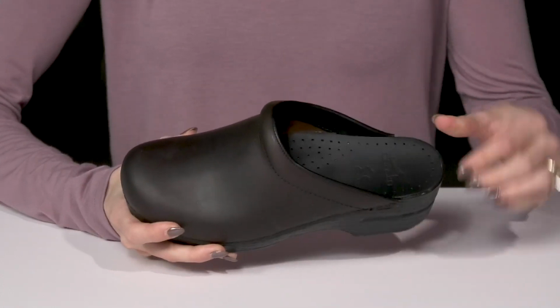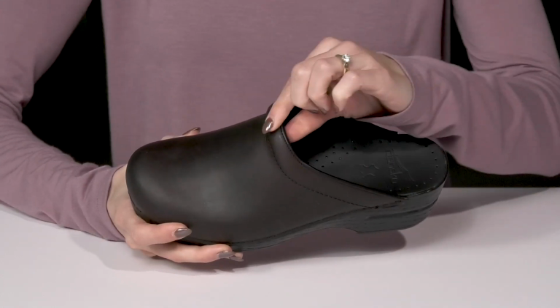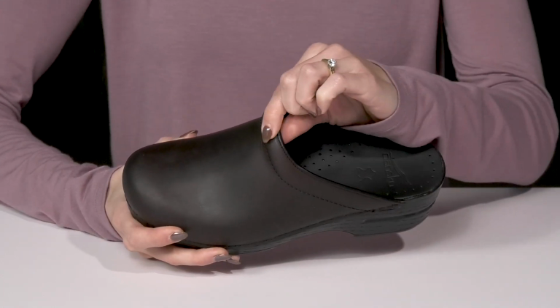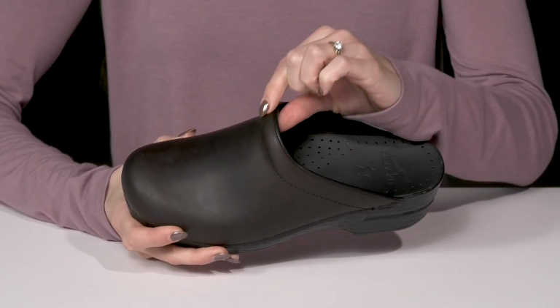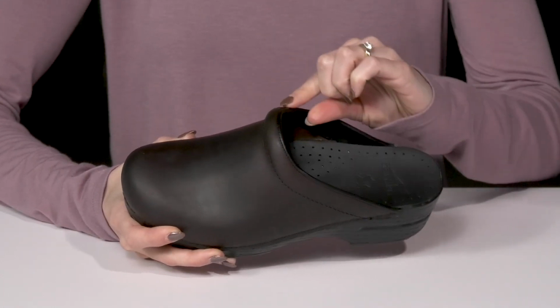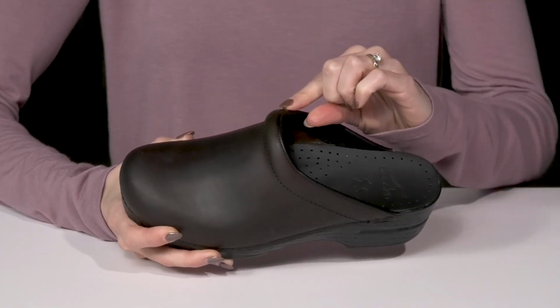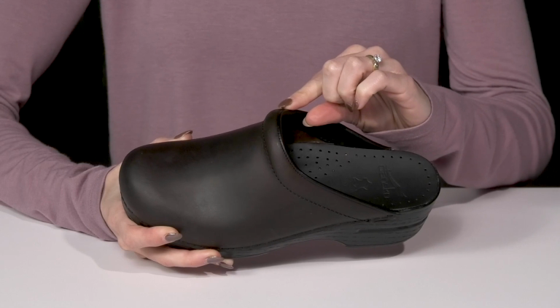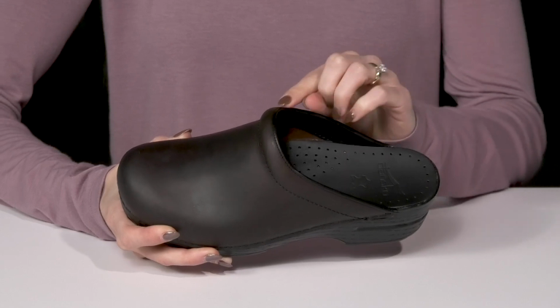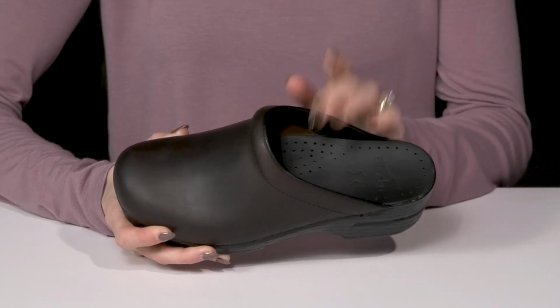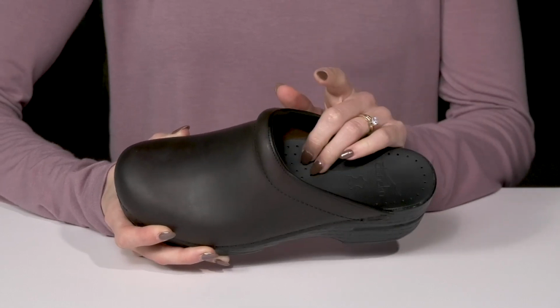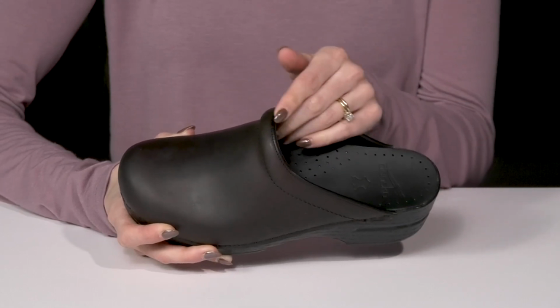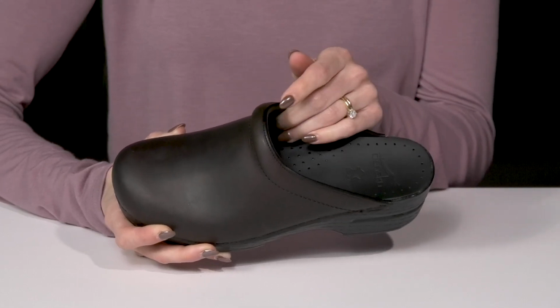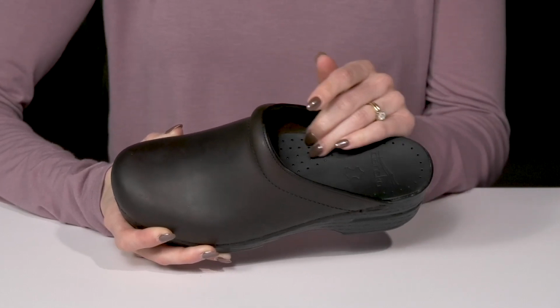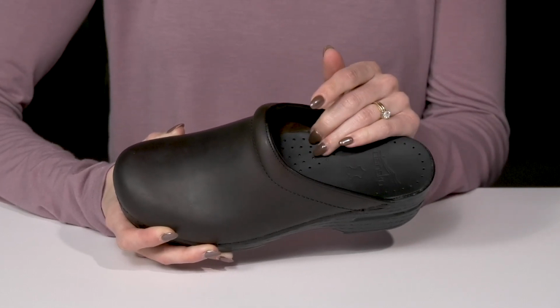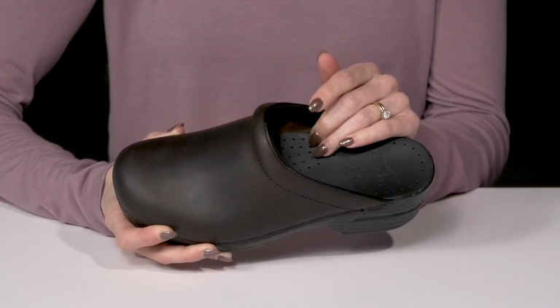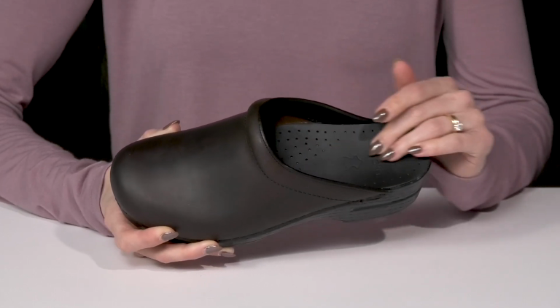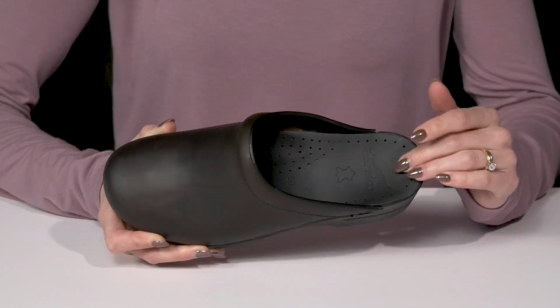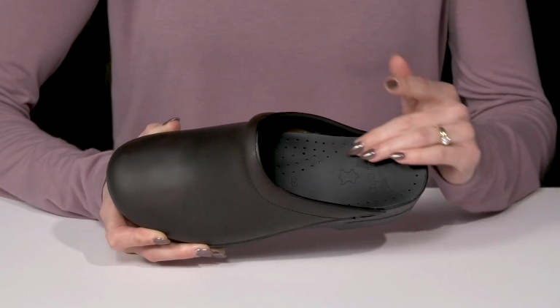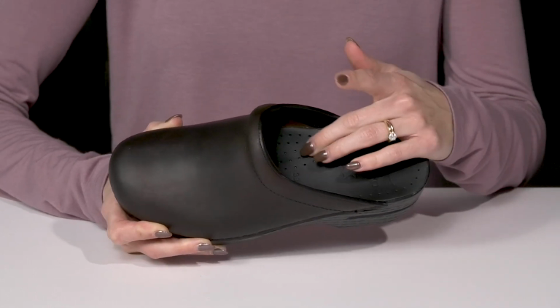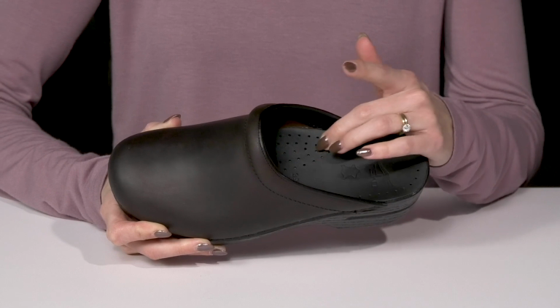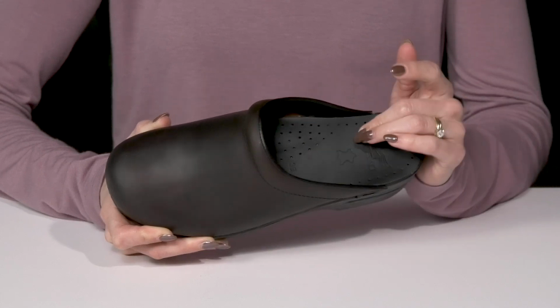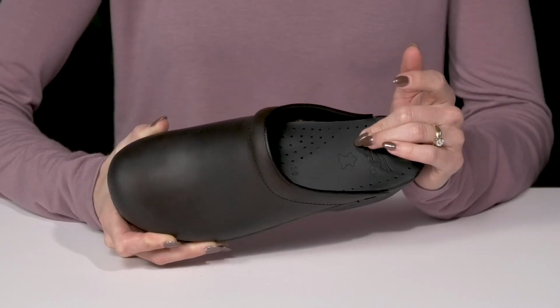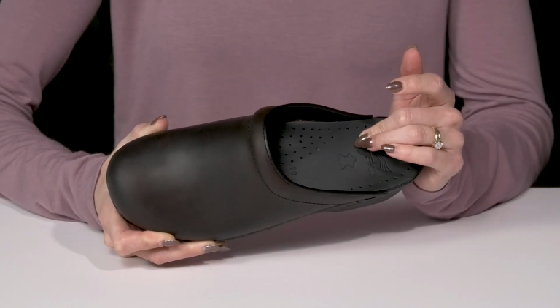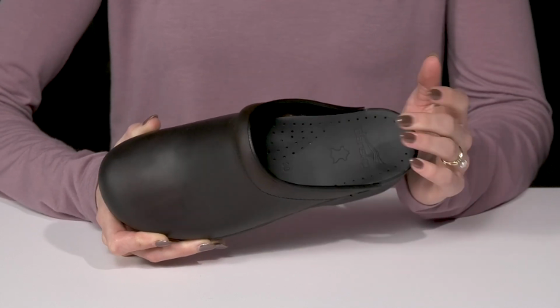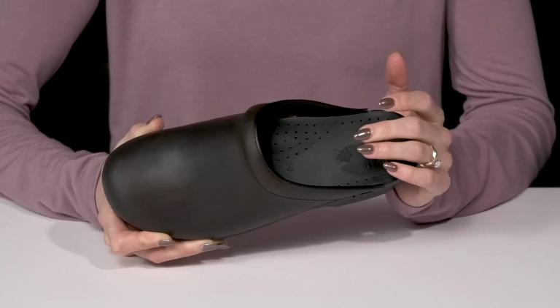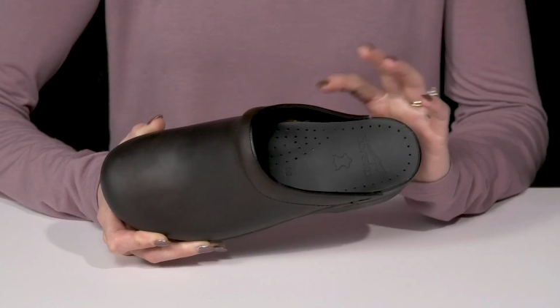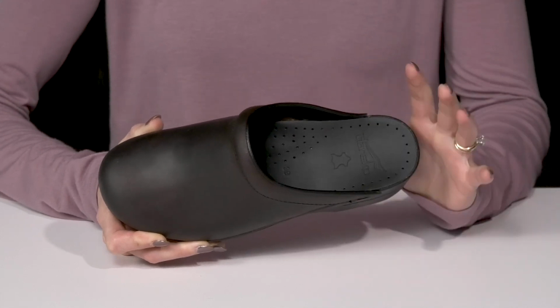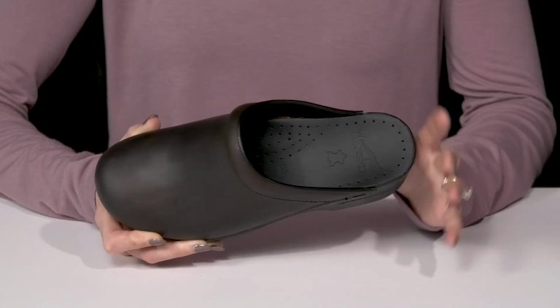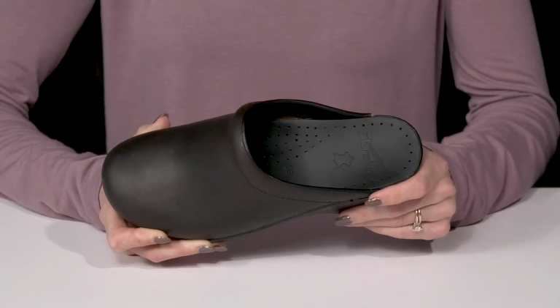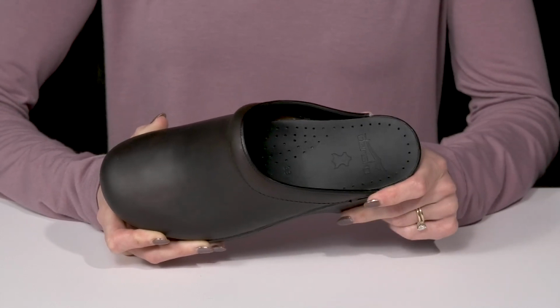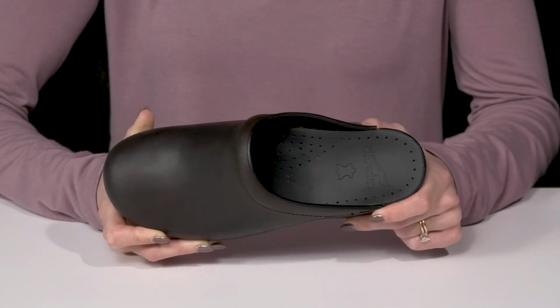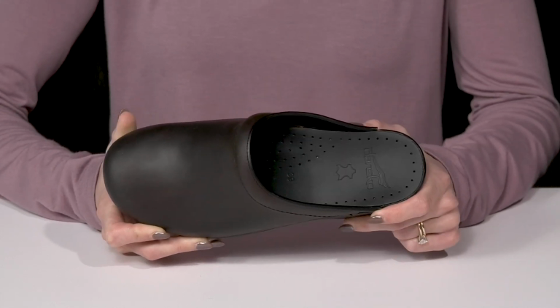They also have some slight cushioning around the collar for comfort, as well as having an awesome insole. The insole has perforations perfect for breathability, great for evaporating any perspiration throughout the day.